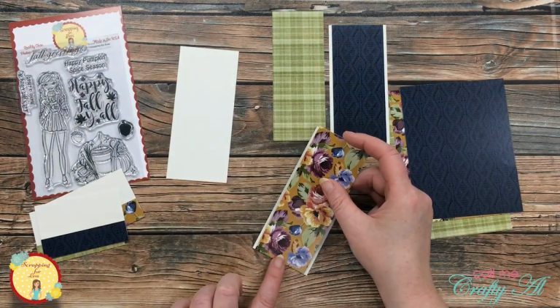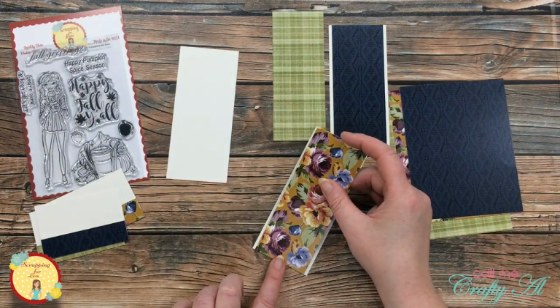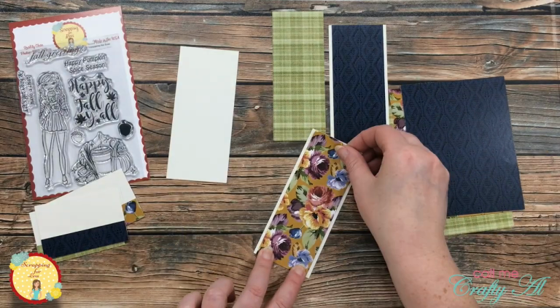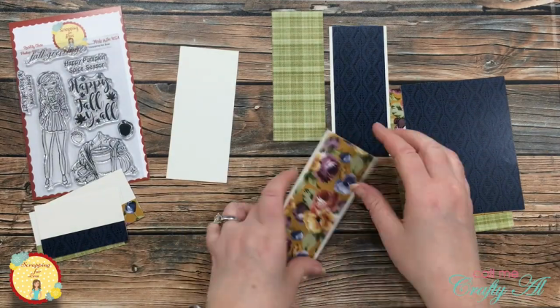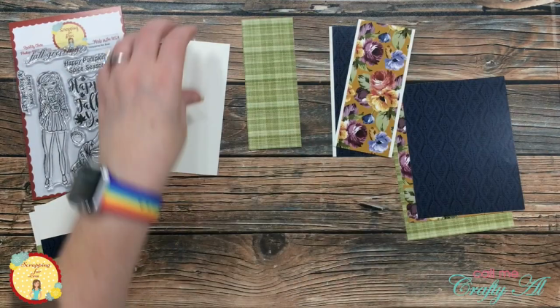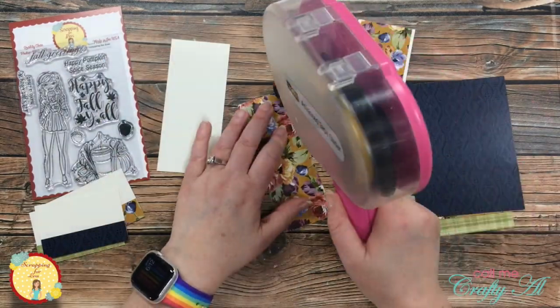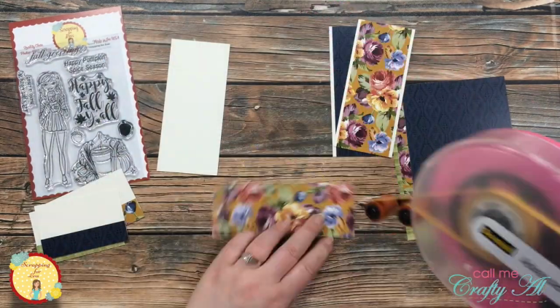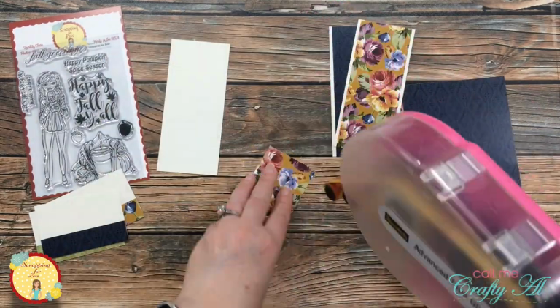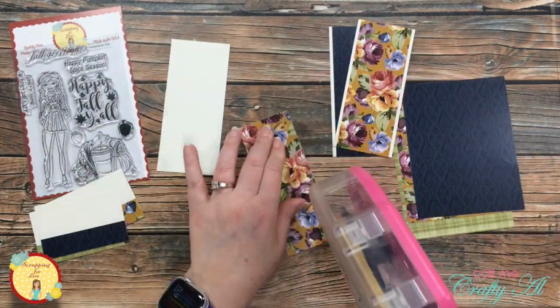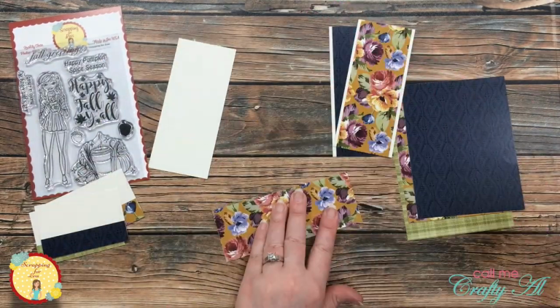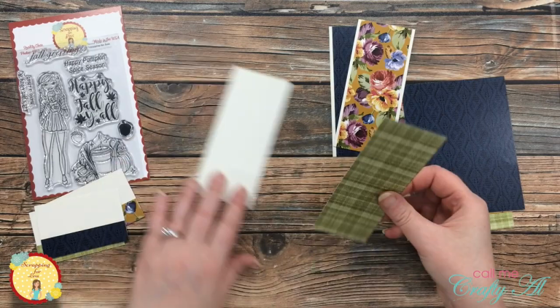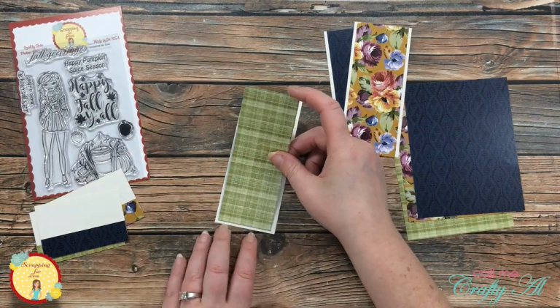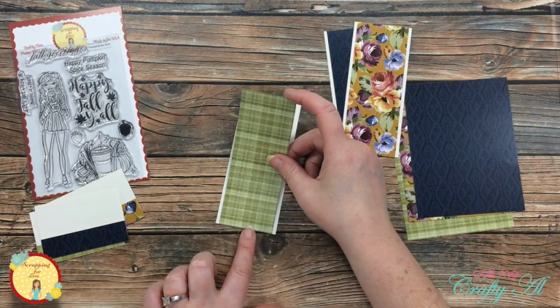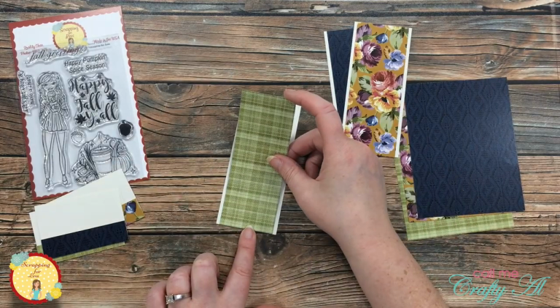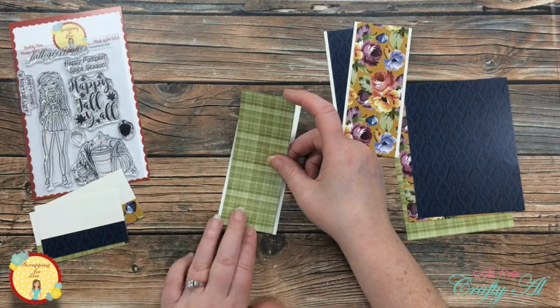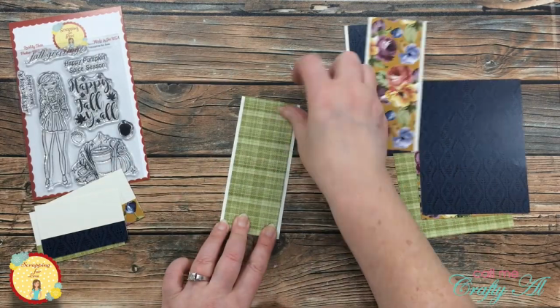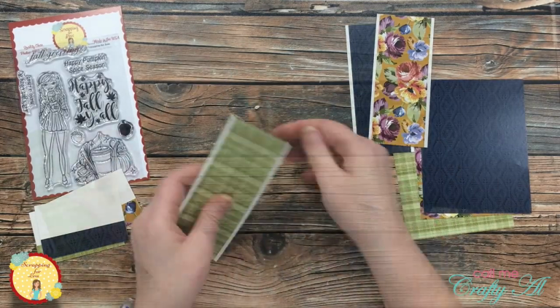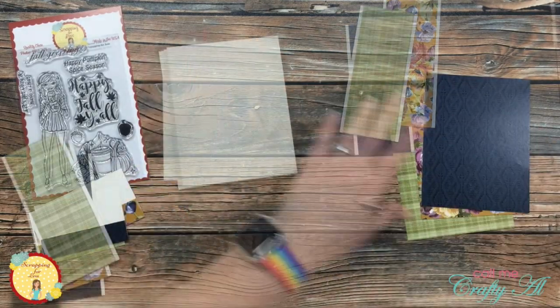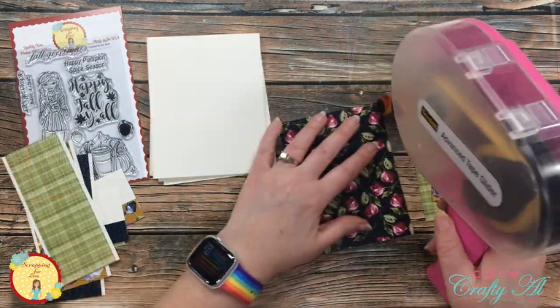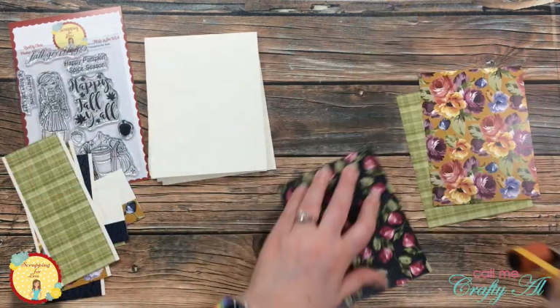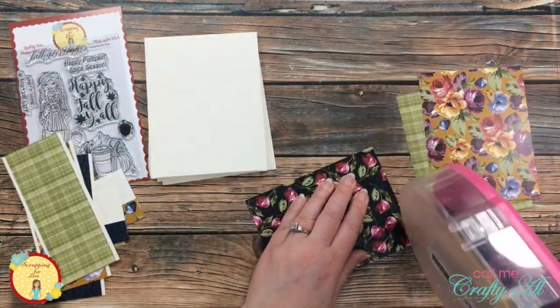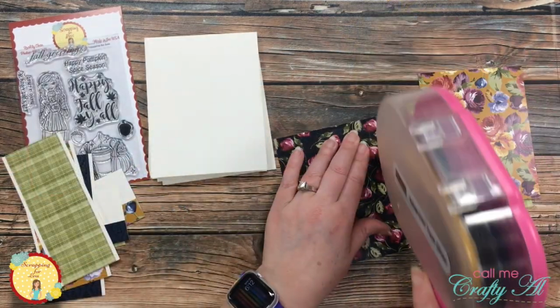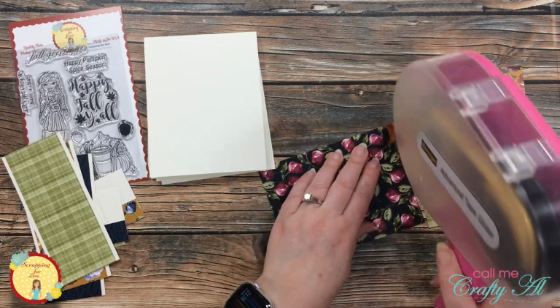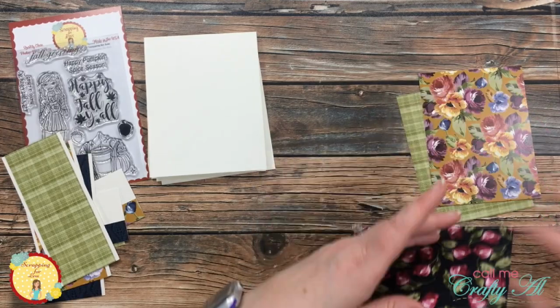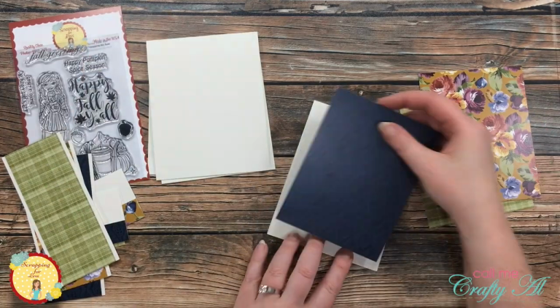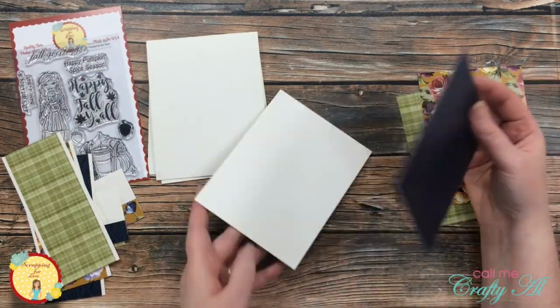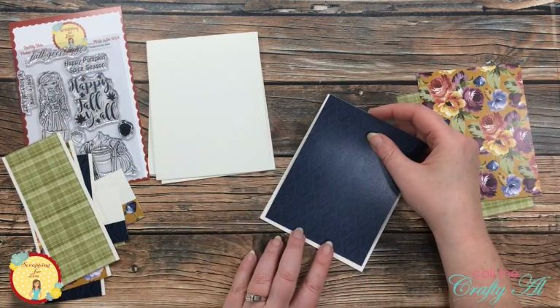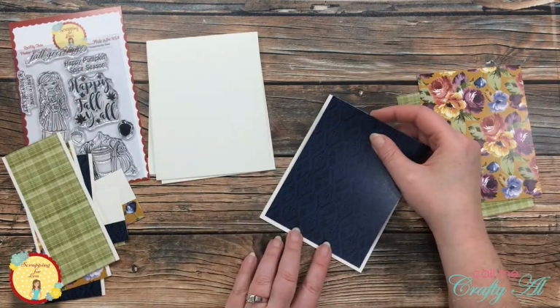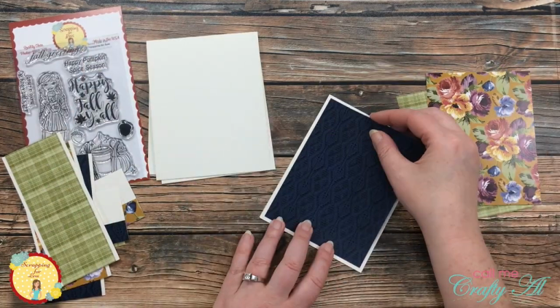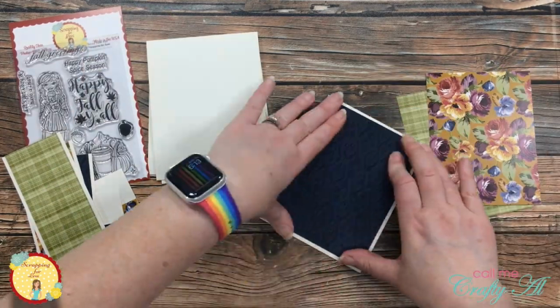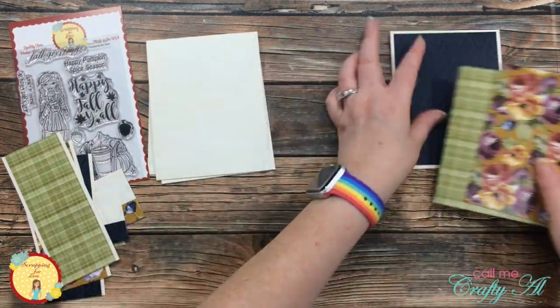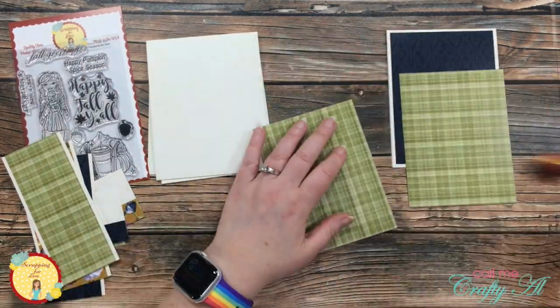Just a heads up — if you hear anything odd in the background, it's because I am voicing this over in my car outside my daughter's piano lessons. But I digress, back to the card making!